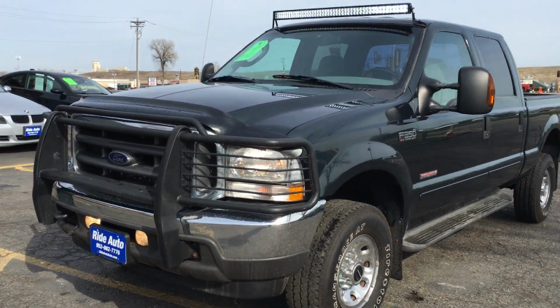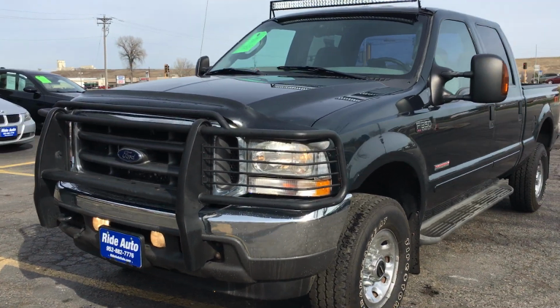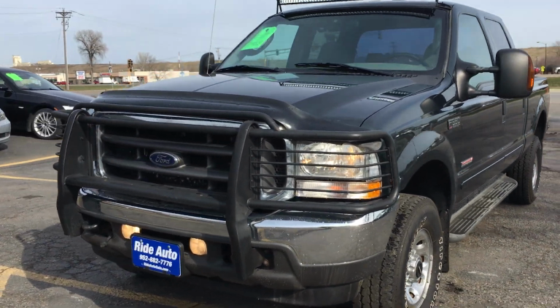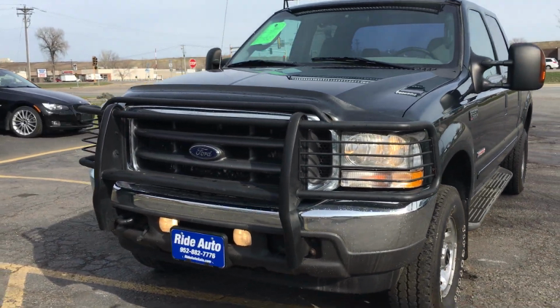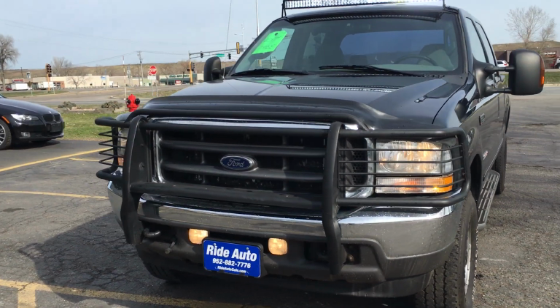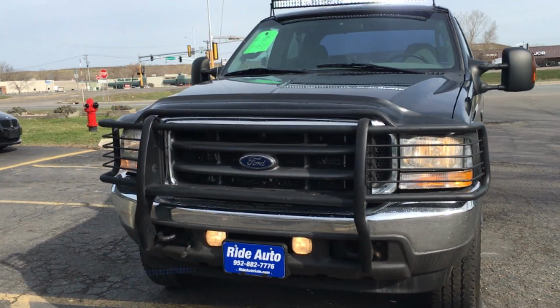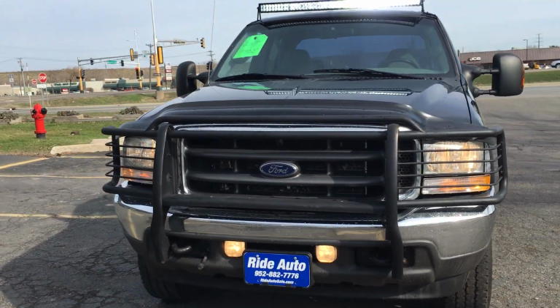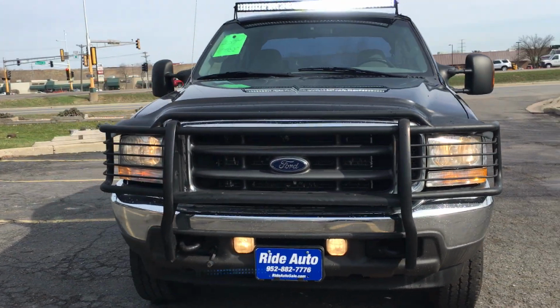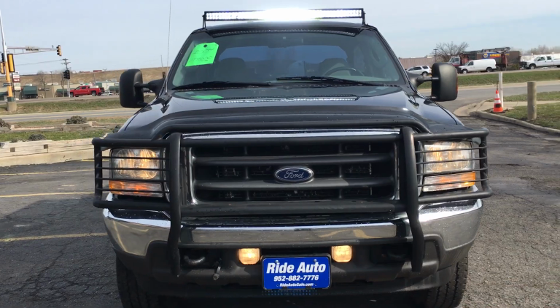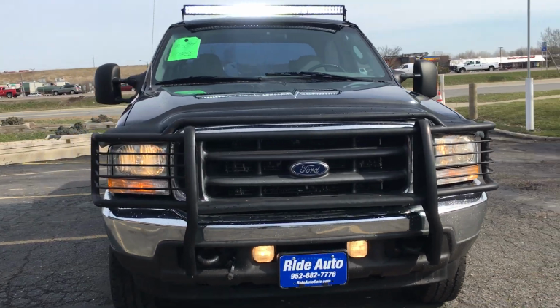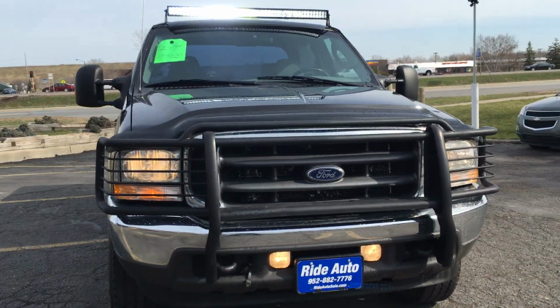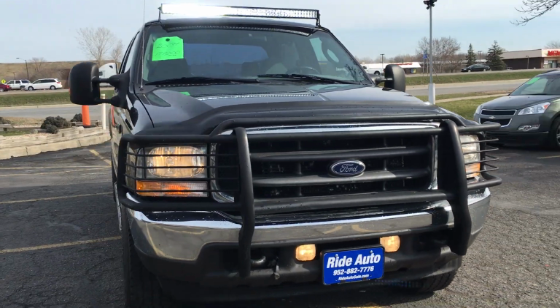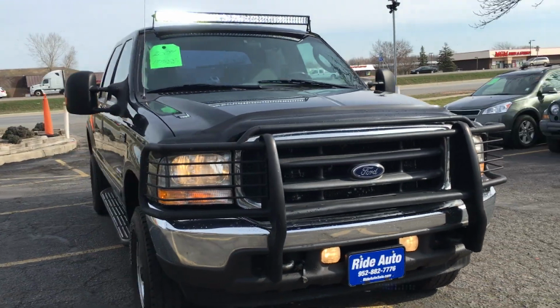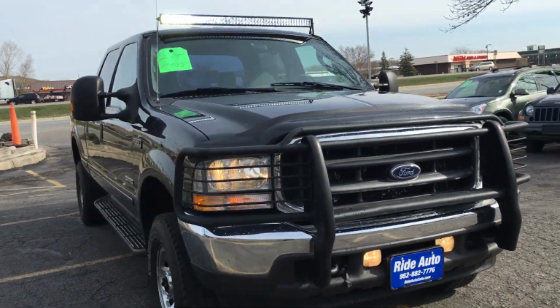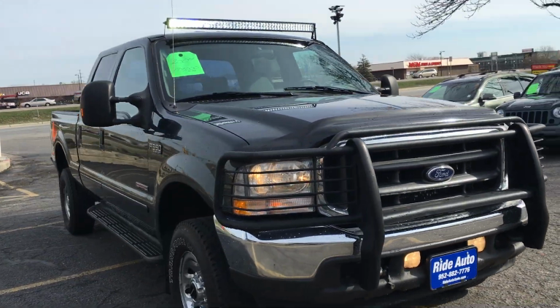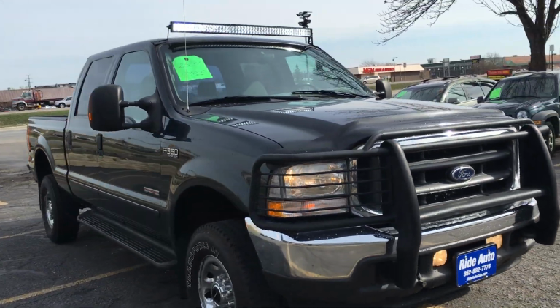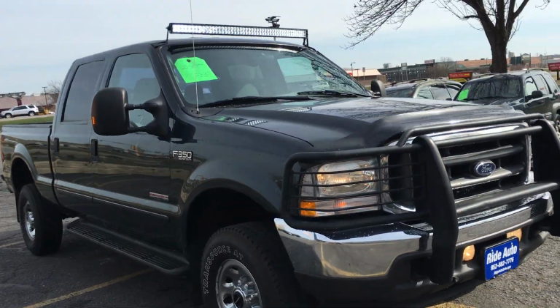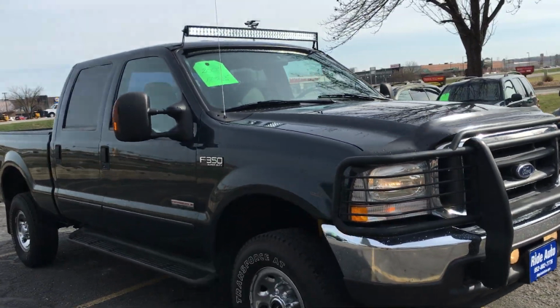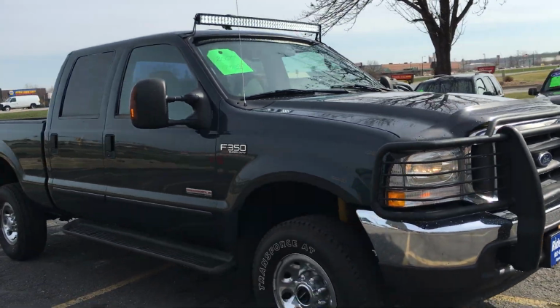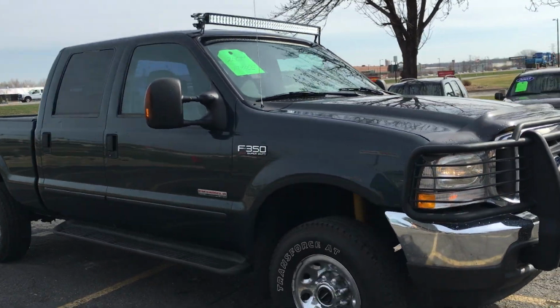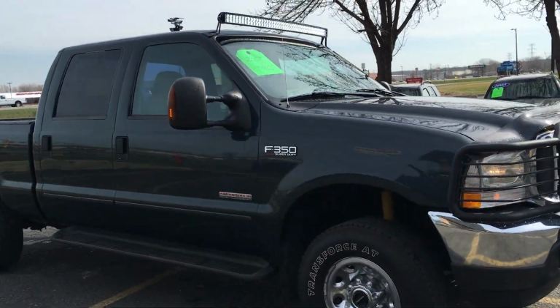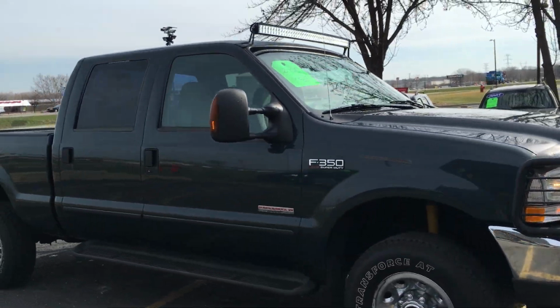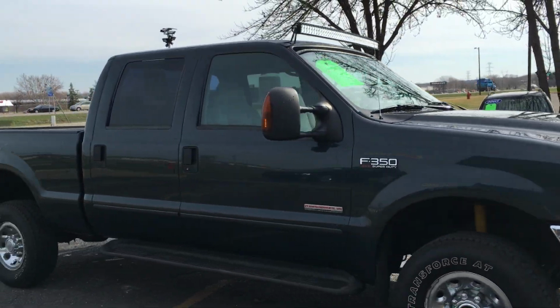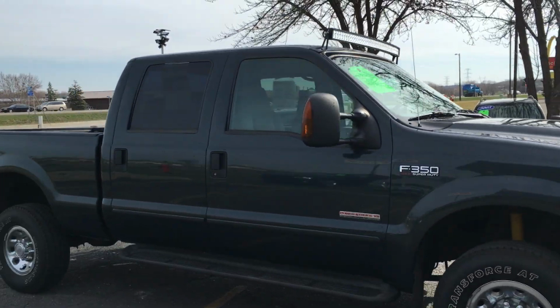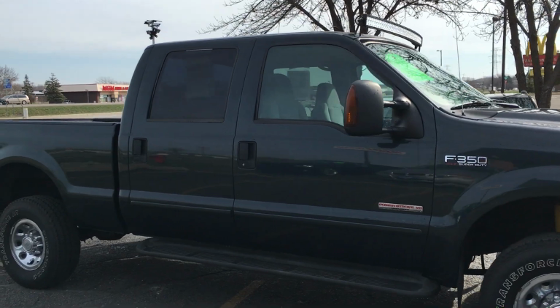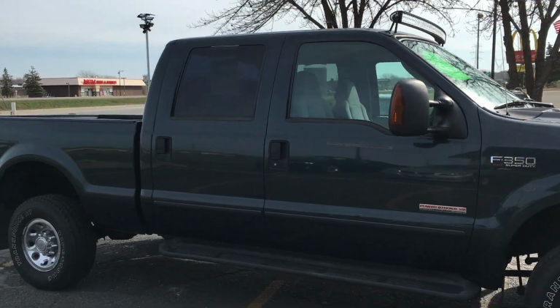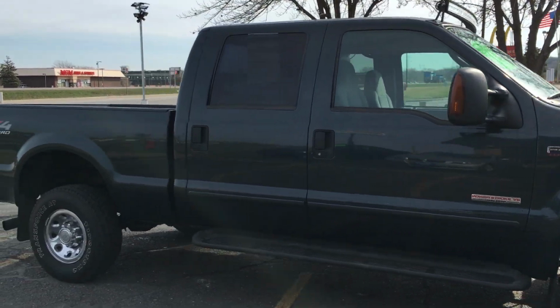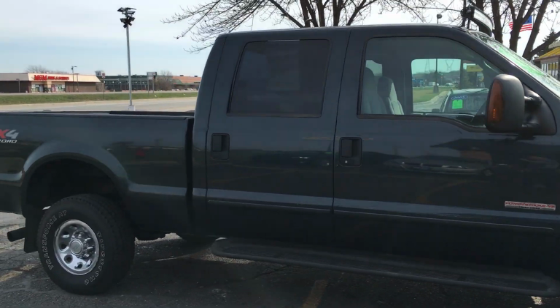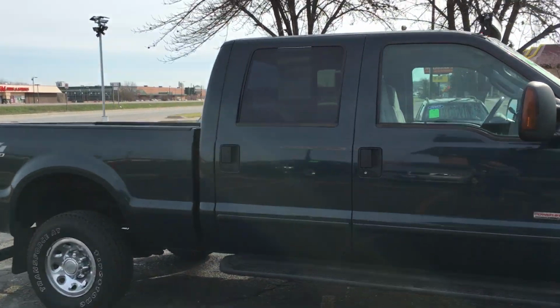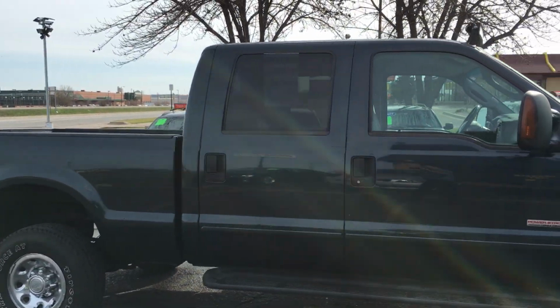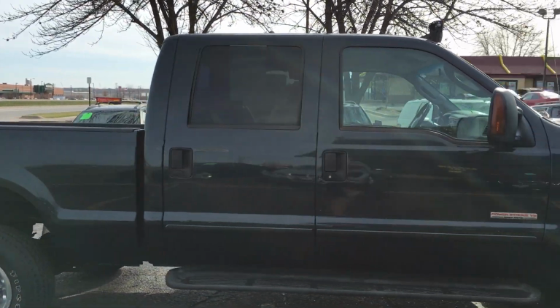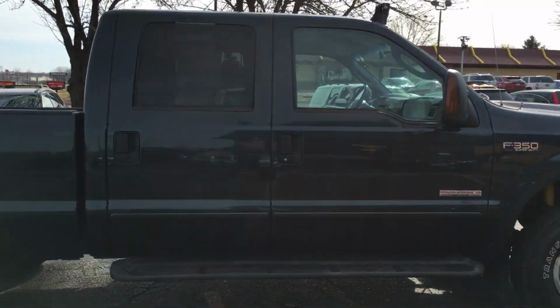Another beautiful Ford Super Duty here at White Auto — a 2004 F350 XLT trim crew cab four-door short box, FX4 four-wheel drive off-road package.